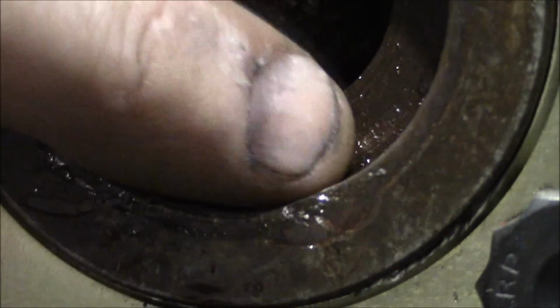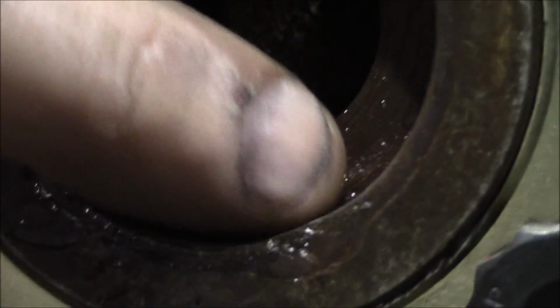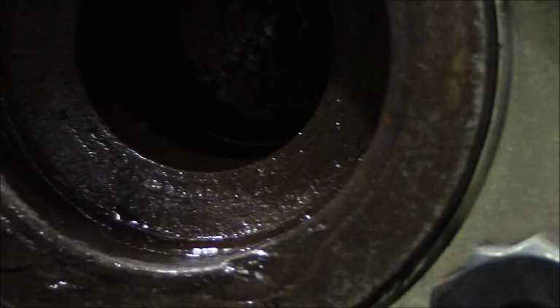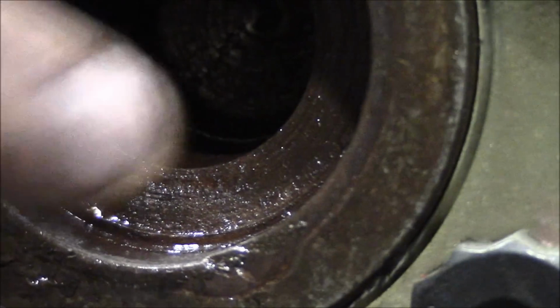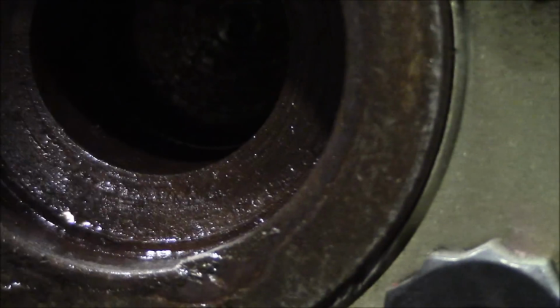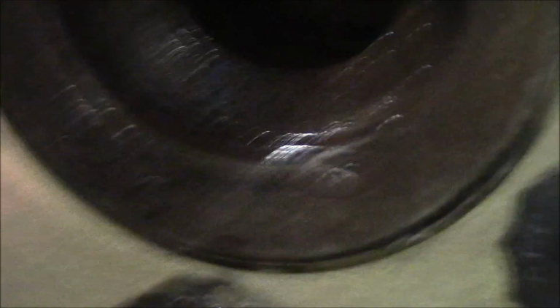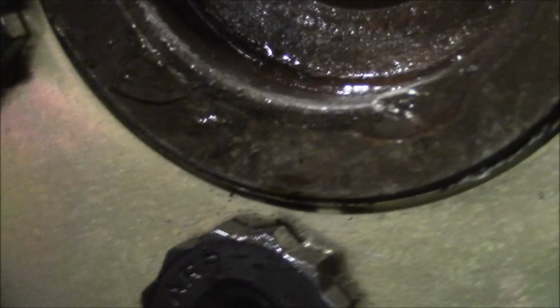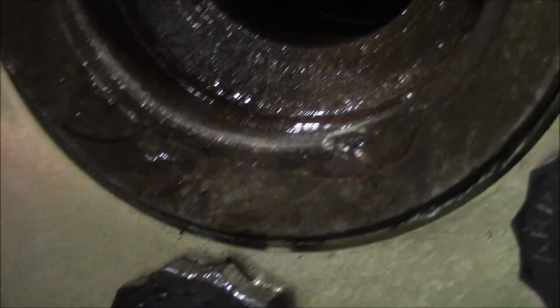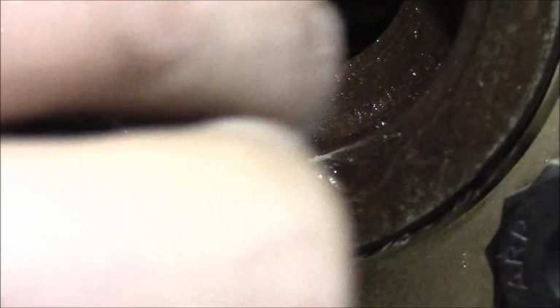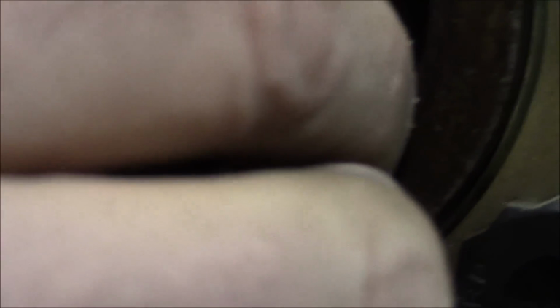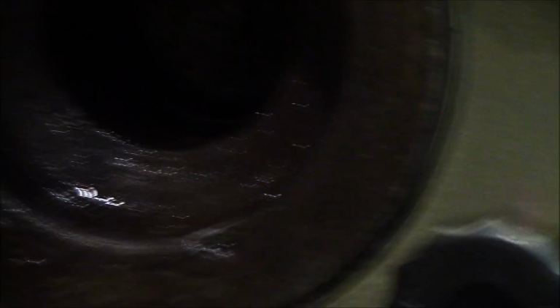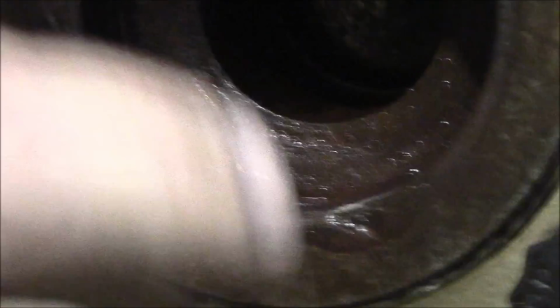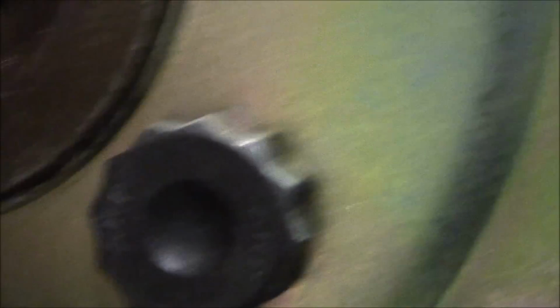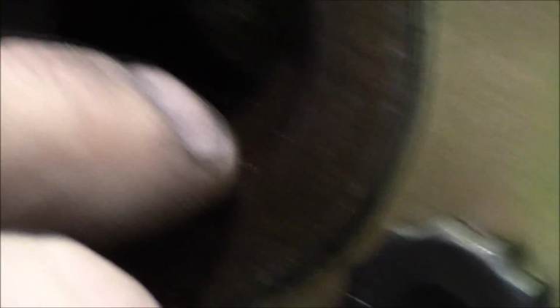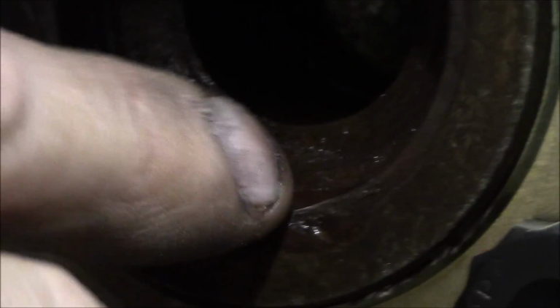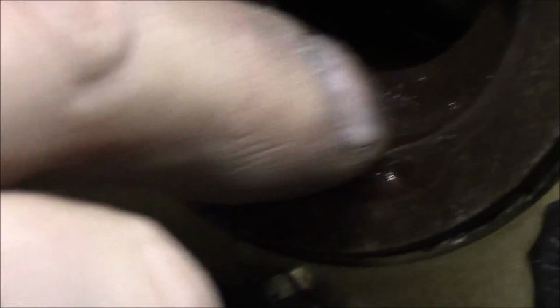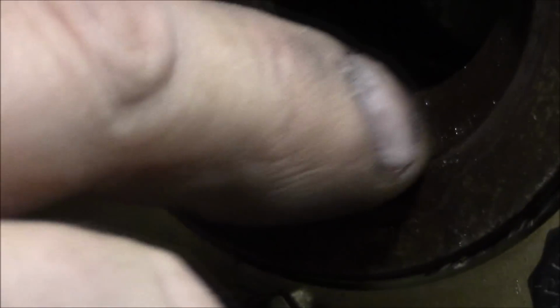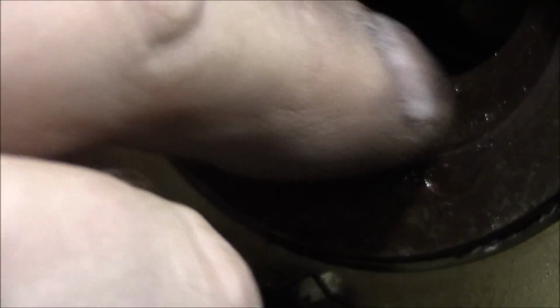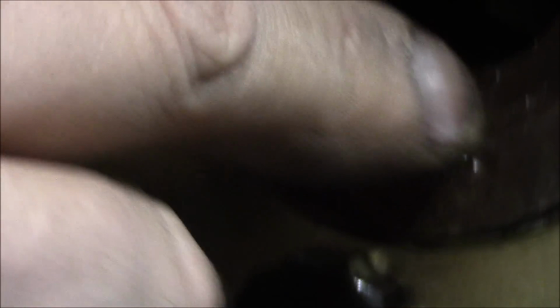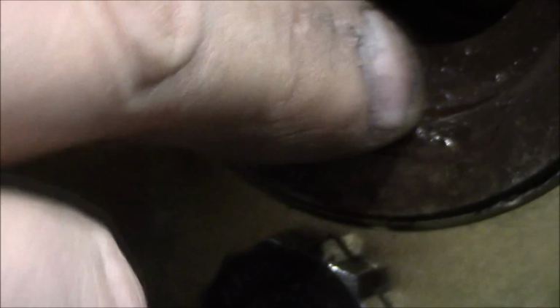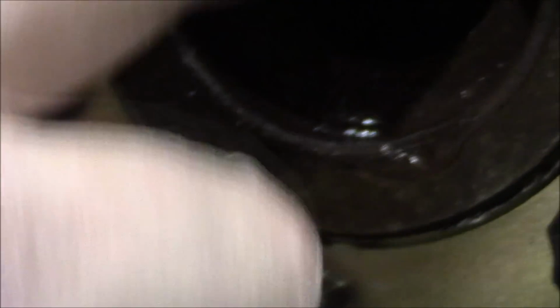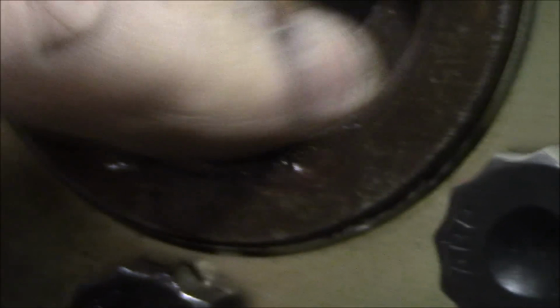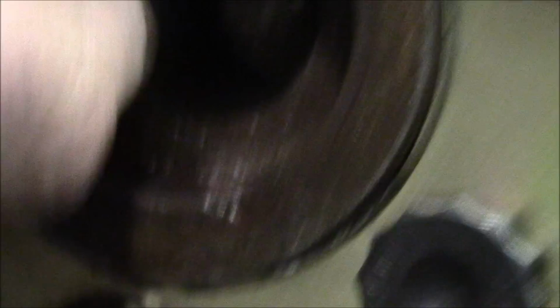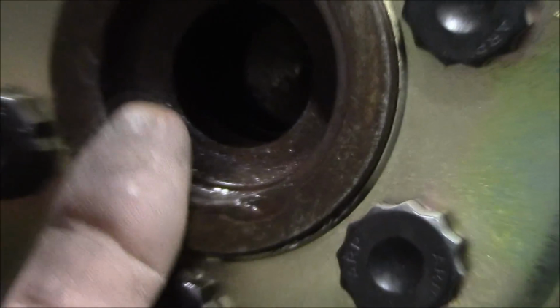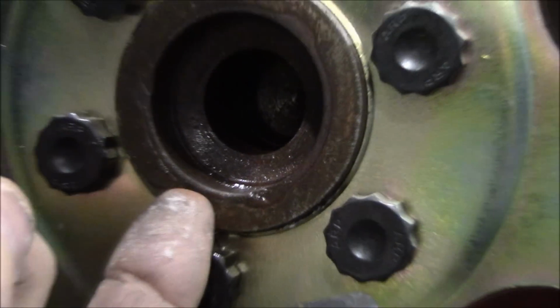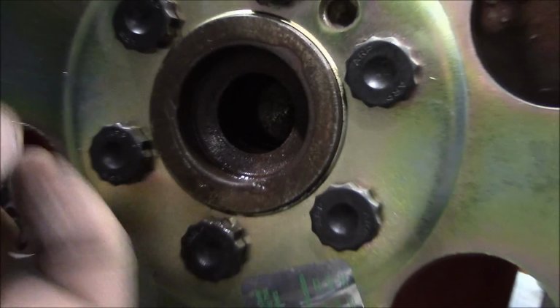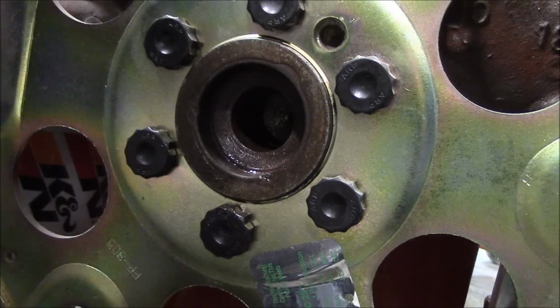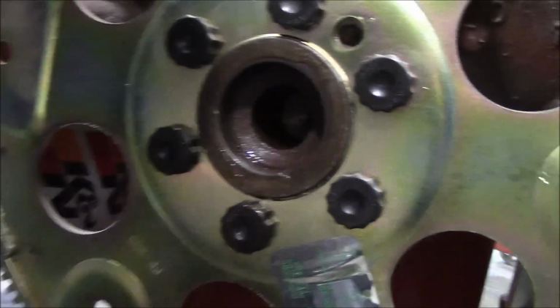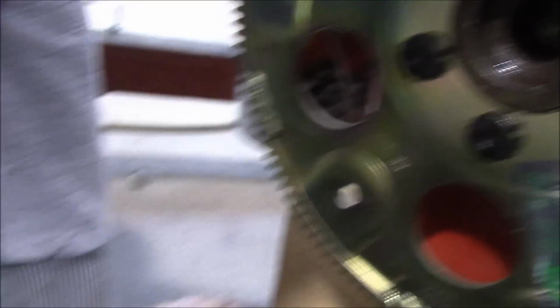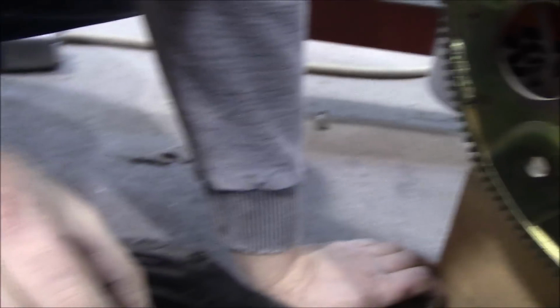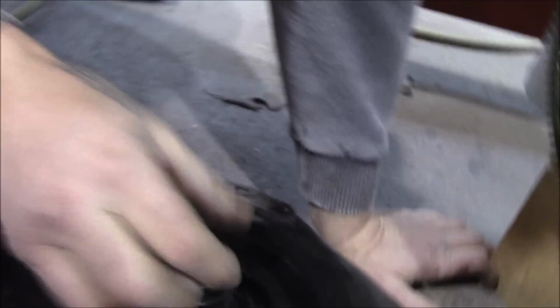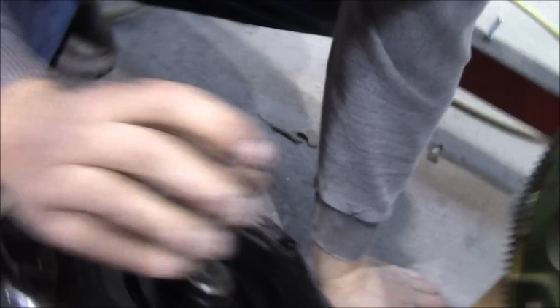Look right here - it's been beaten here with something and that's created a lip. That's all it's going to take for this hub not to go inside. So I'm going to lightly take the die grinder, be very careful, and grind that out. I'm going to wipe away all this crap in here and clean the hub out.